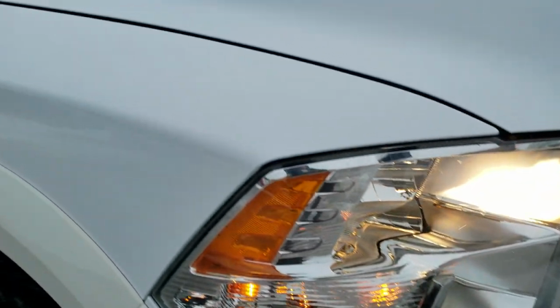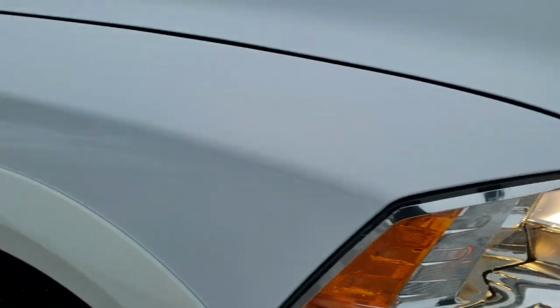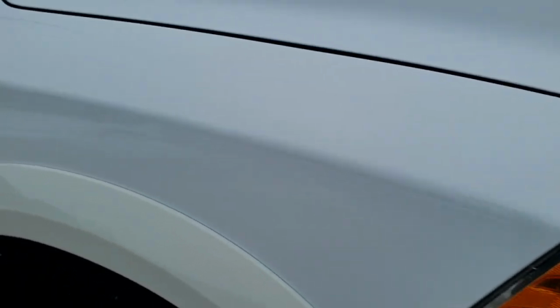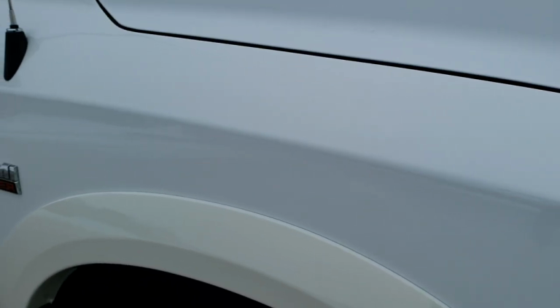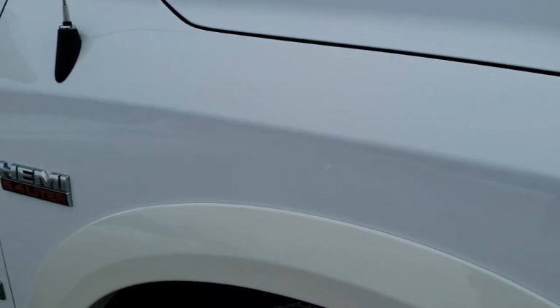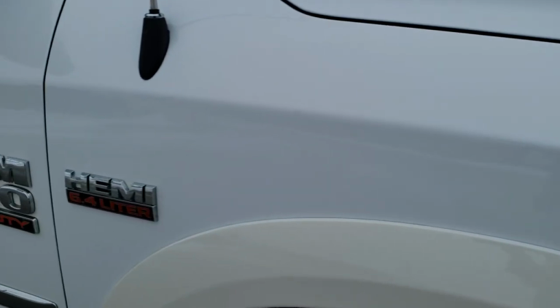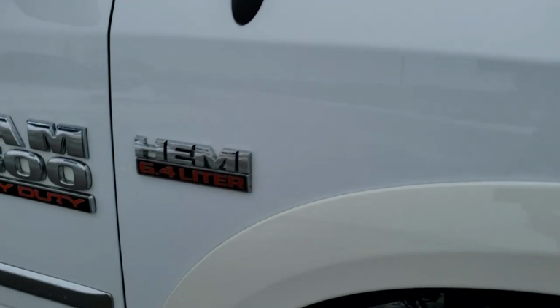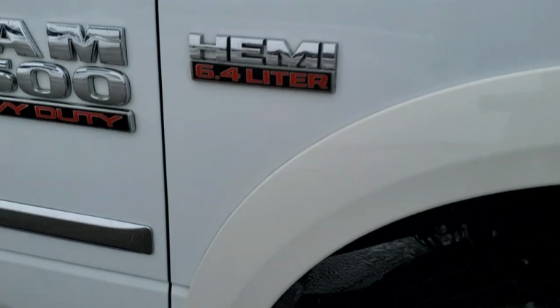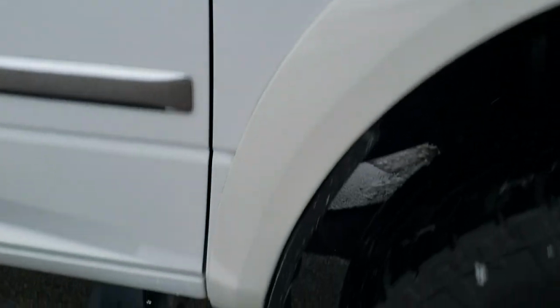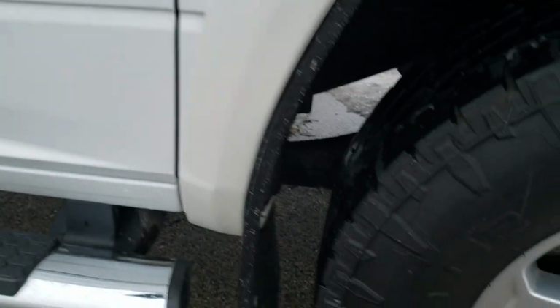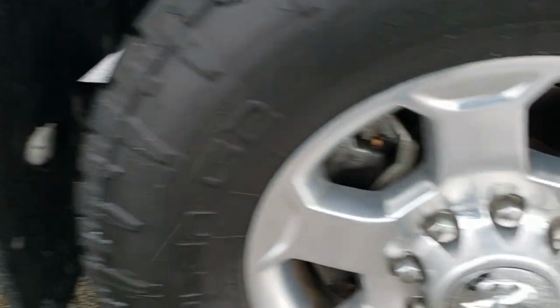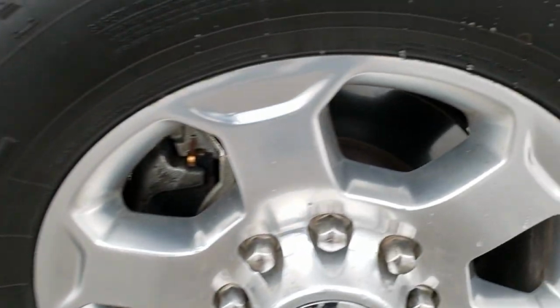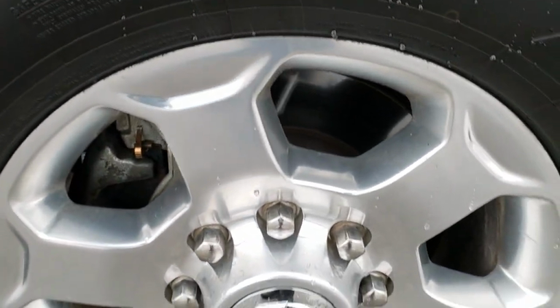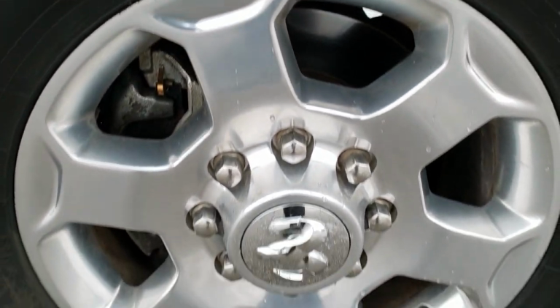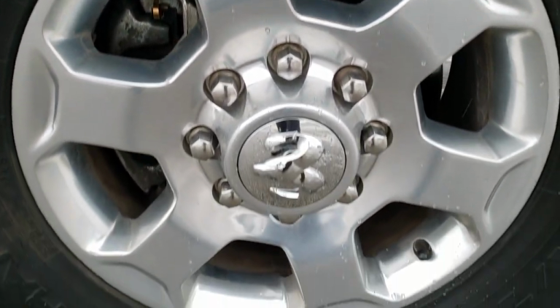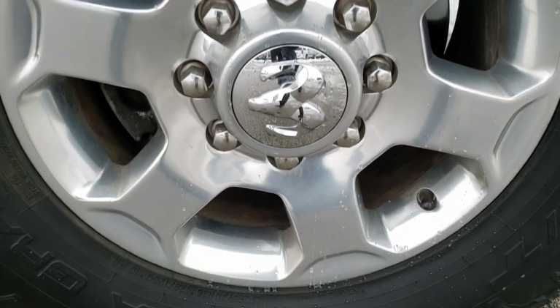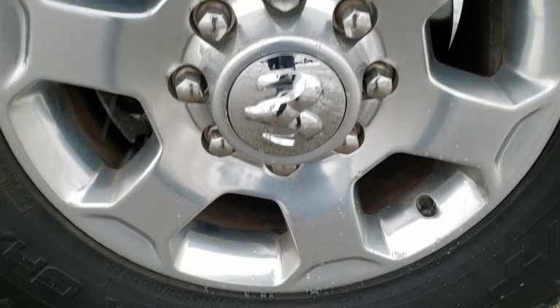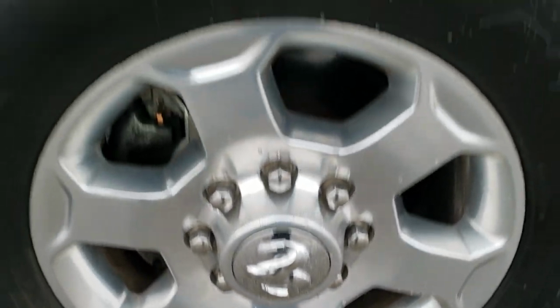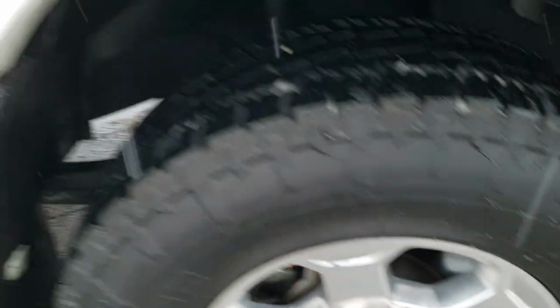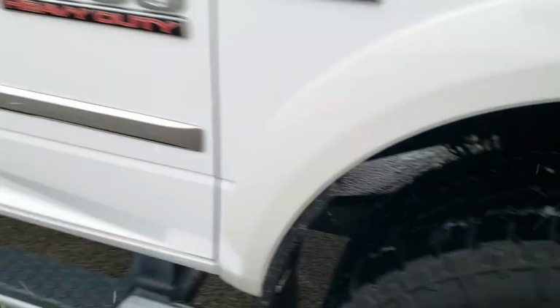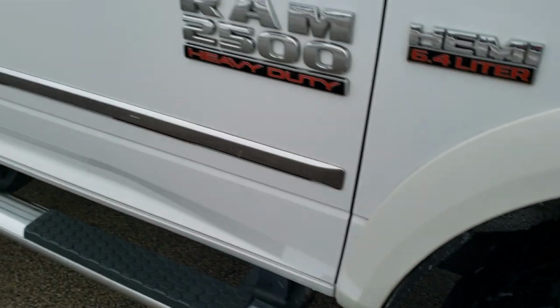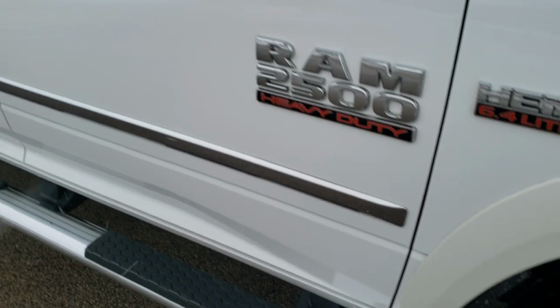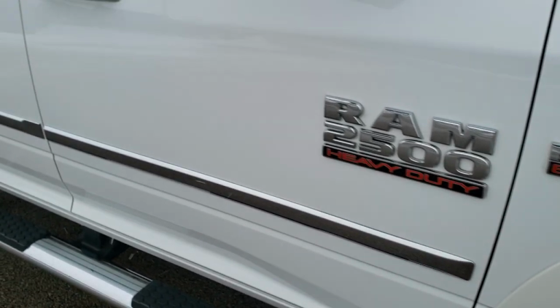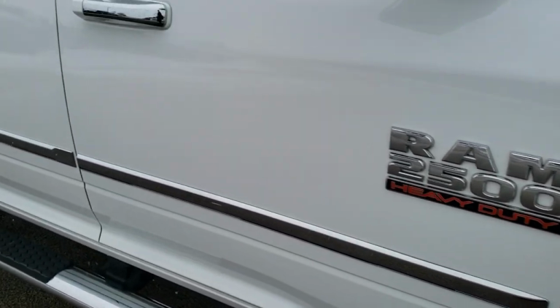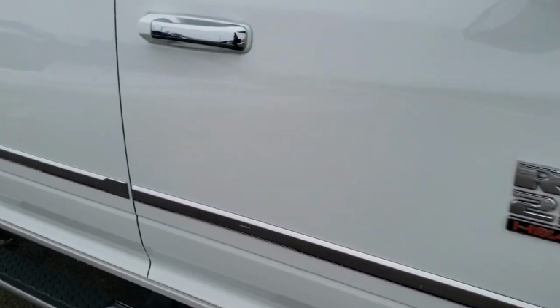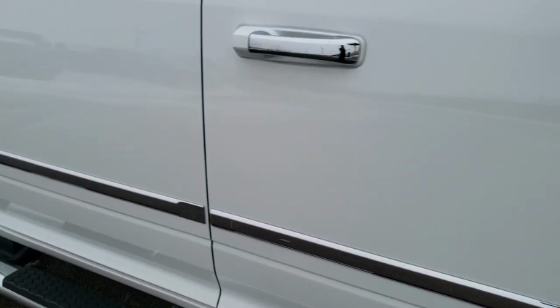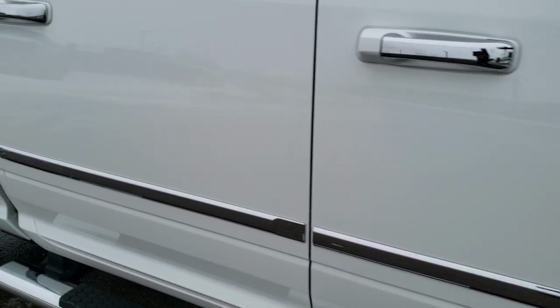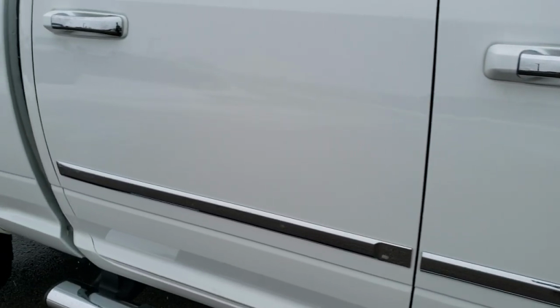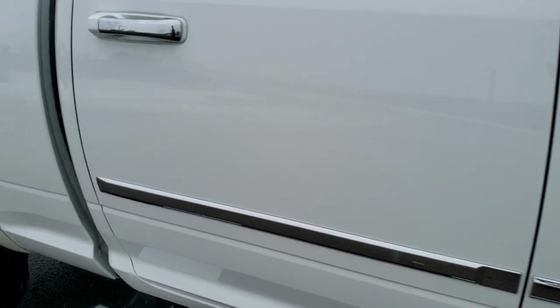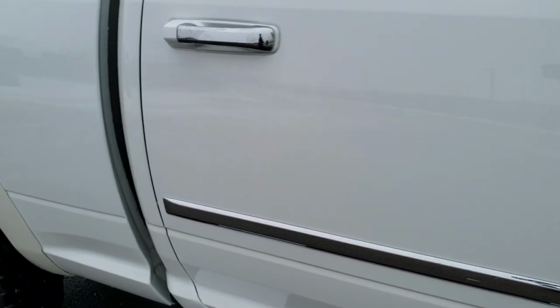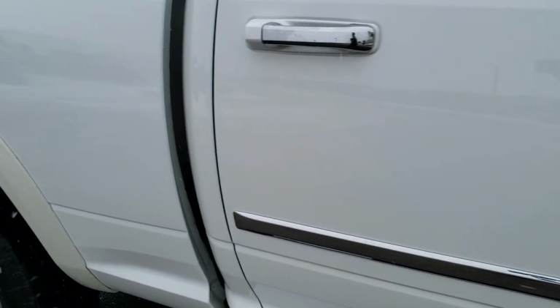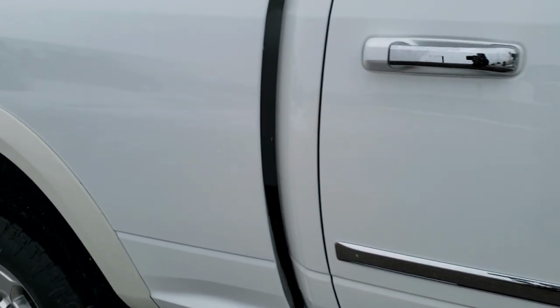Passenger side fender is in excellent condition, no dents or dings on that. And the passenger side rim has no scuffs or scrapes. As you go down this side of the truck, take note of how clean the body is and how reflective the paint is.